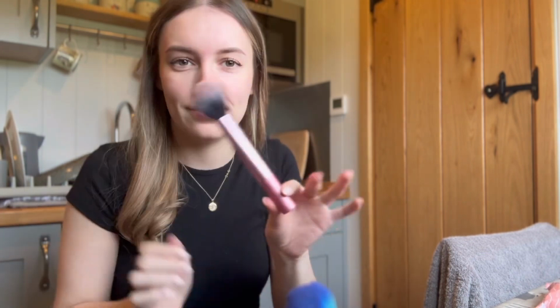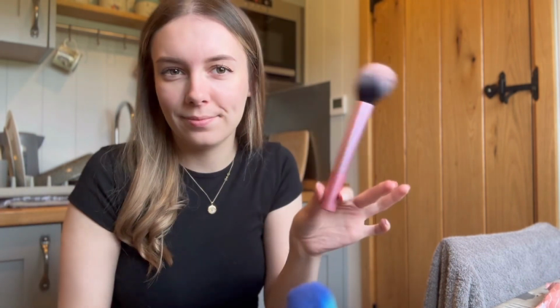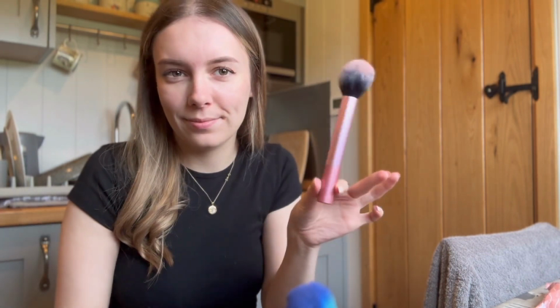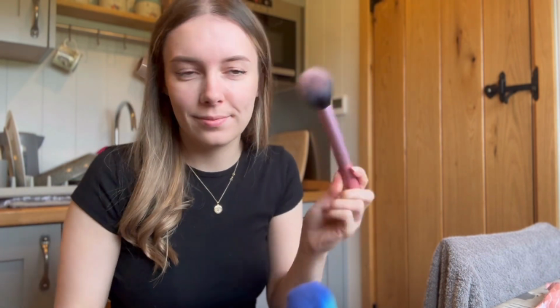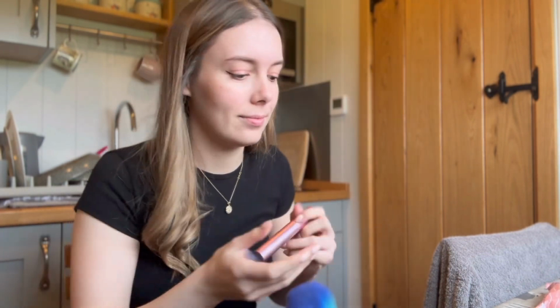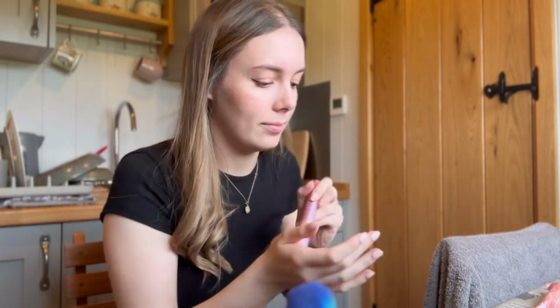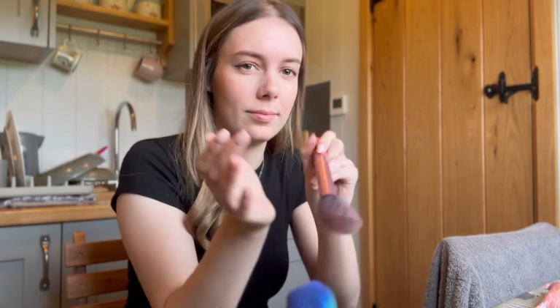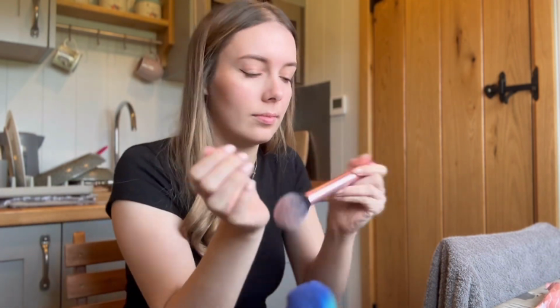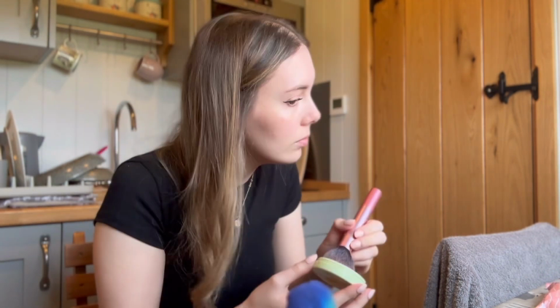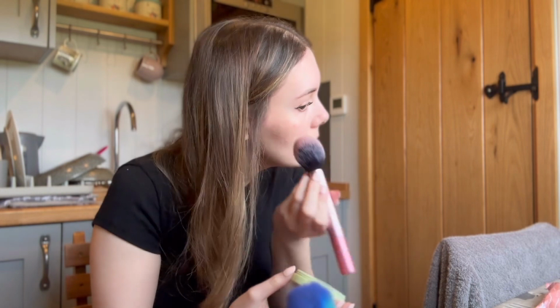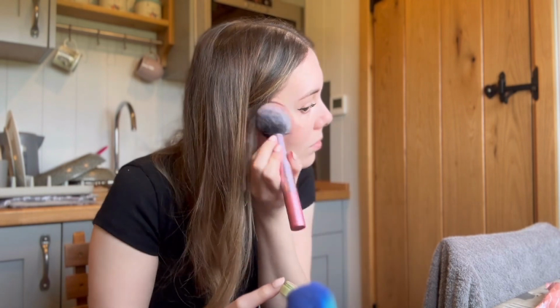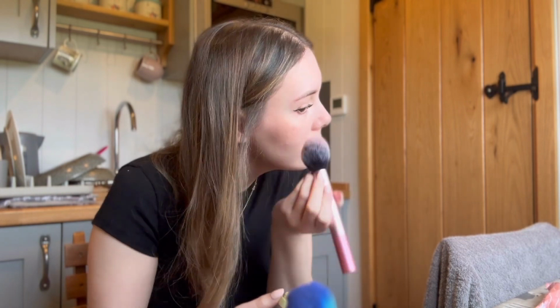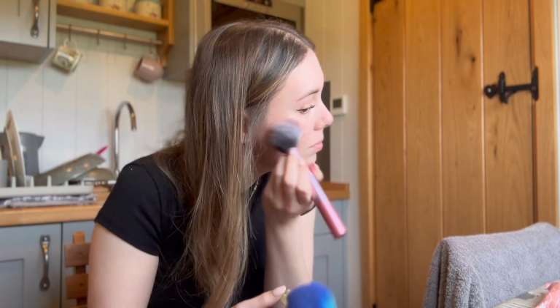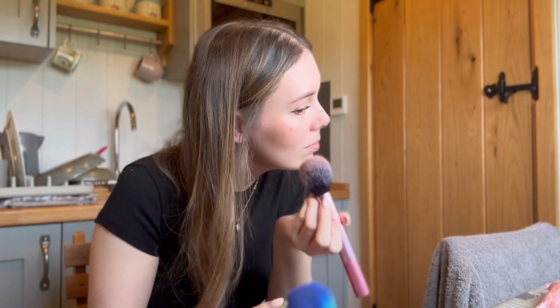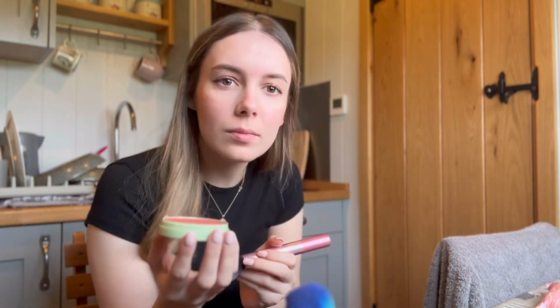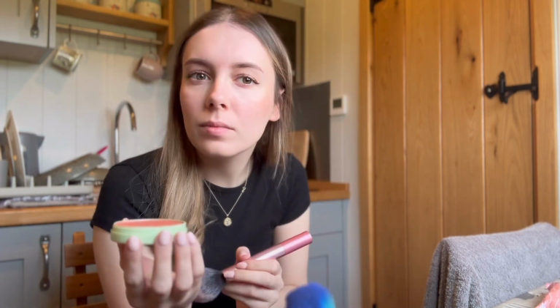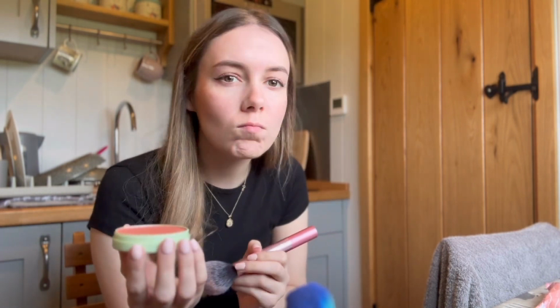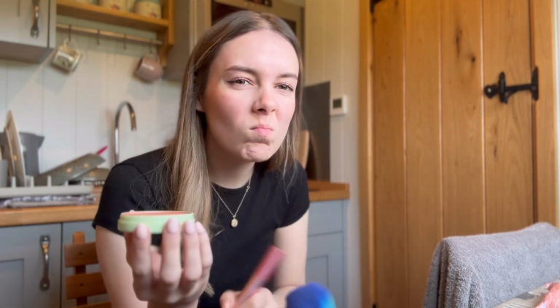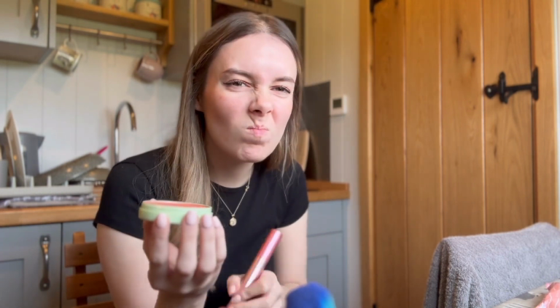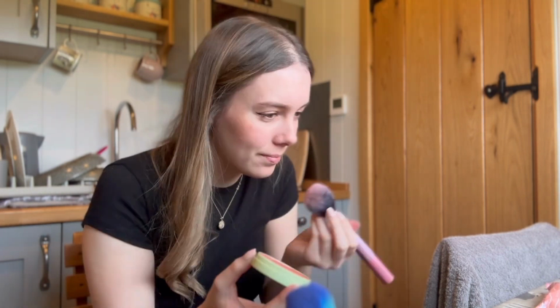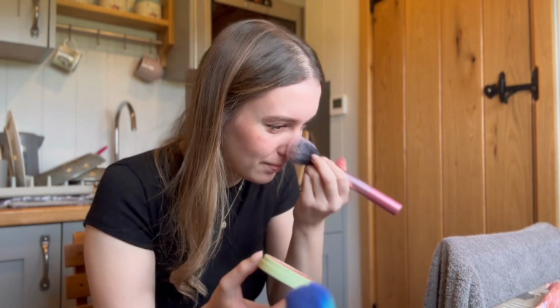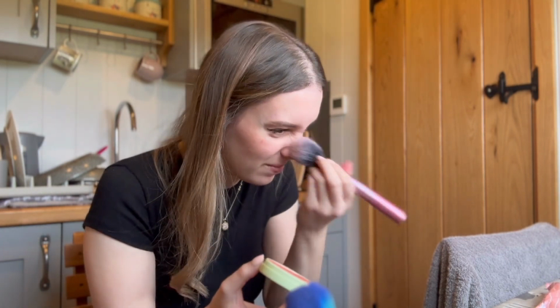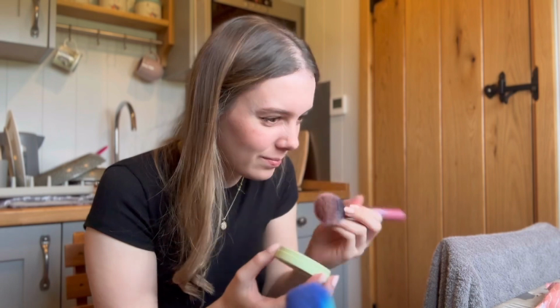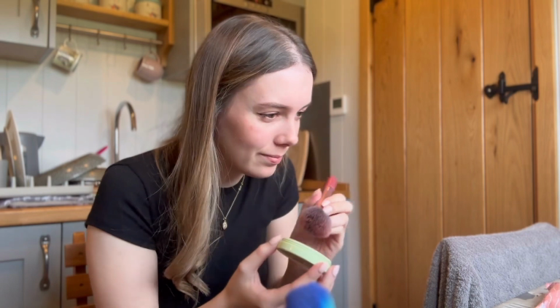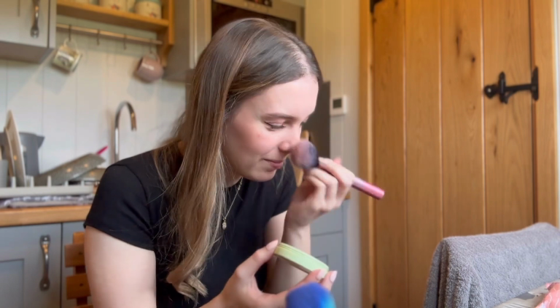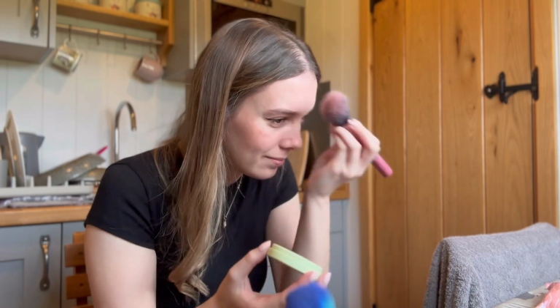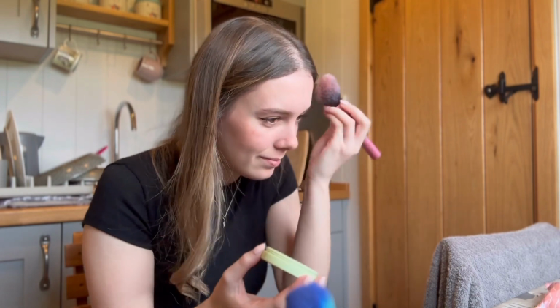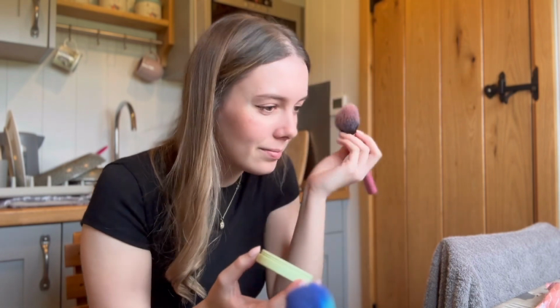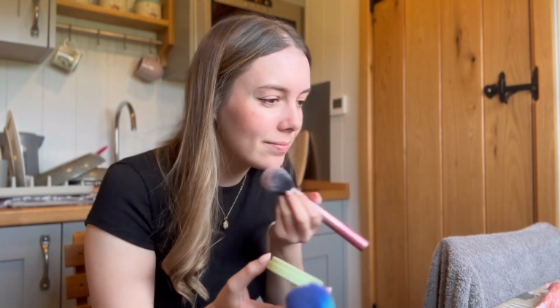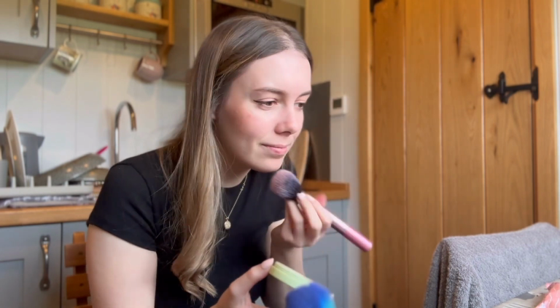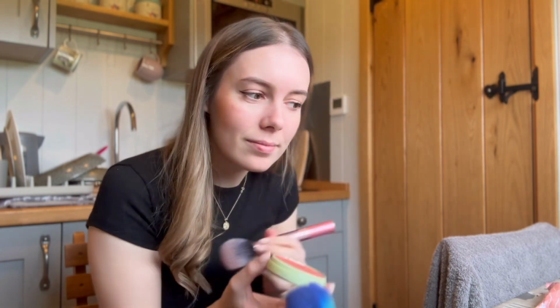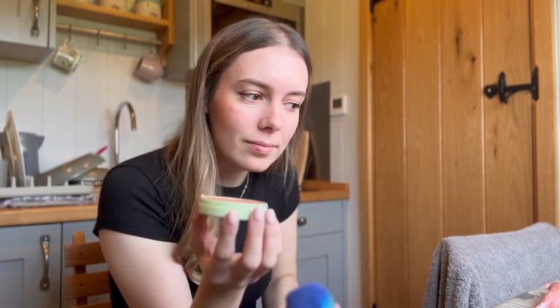Now it's time for blush, so just getting the excess off my brush again. I'm going to start placing that just above the contour, blending in at the same time. I'll also put a little bit on my nose, a bit across my forehead, just to give me a bit of colour around my face.